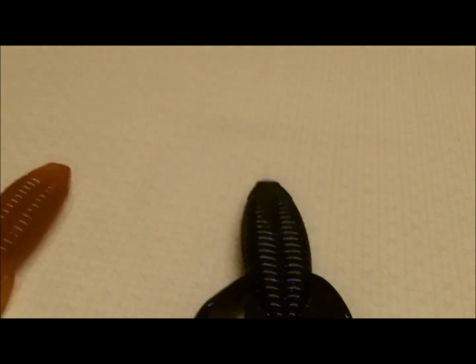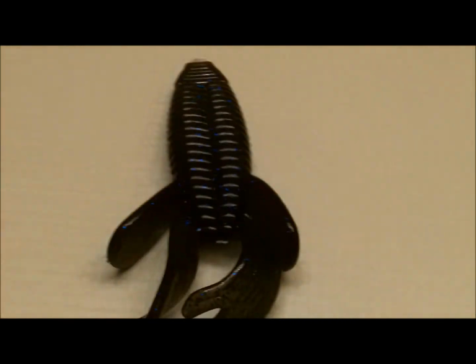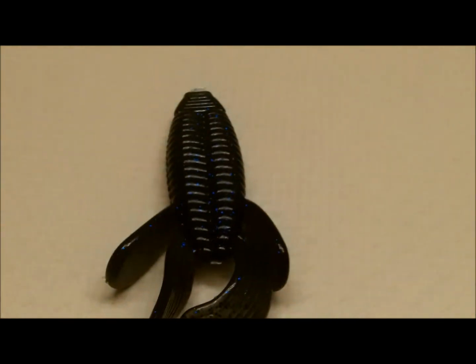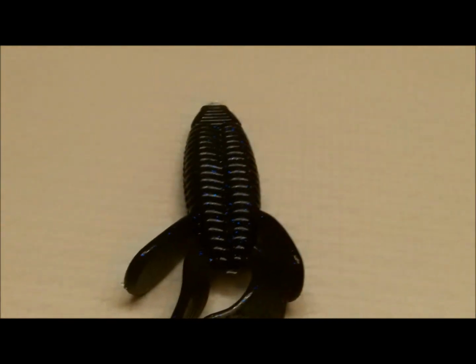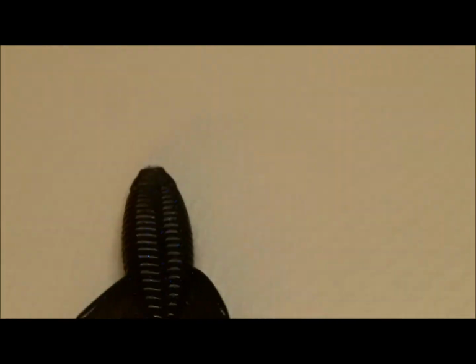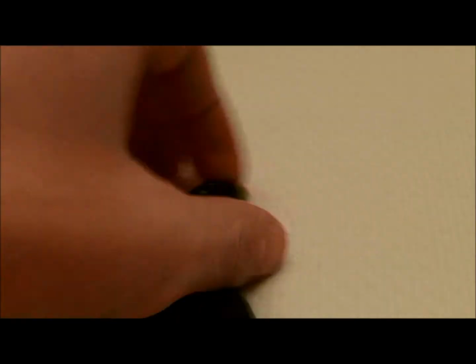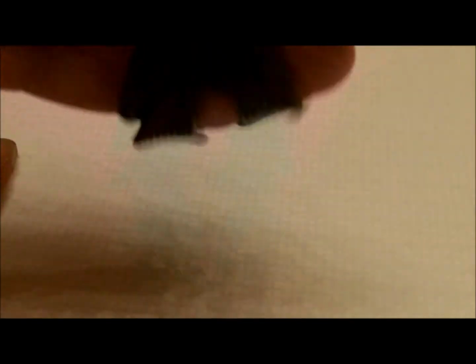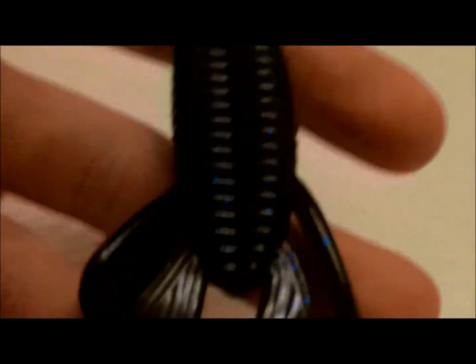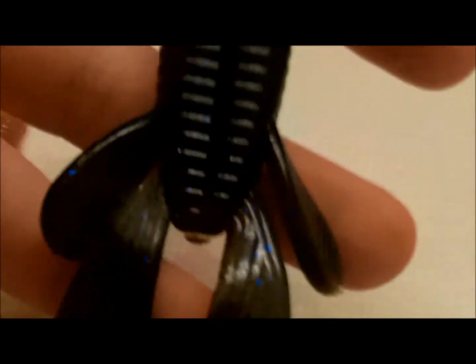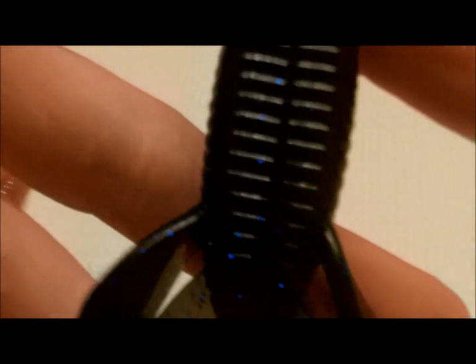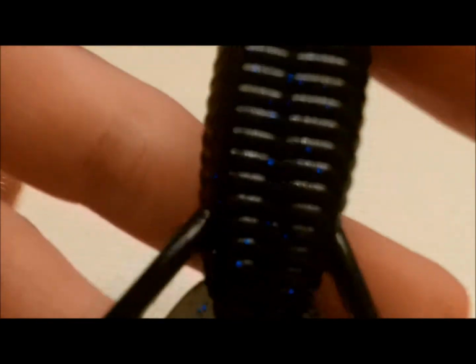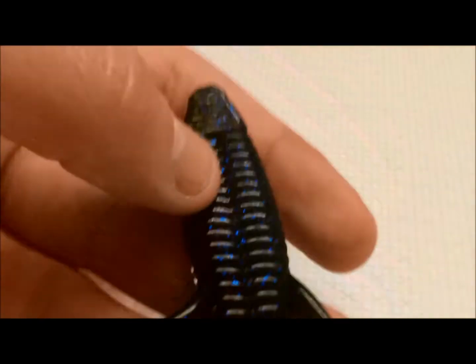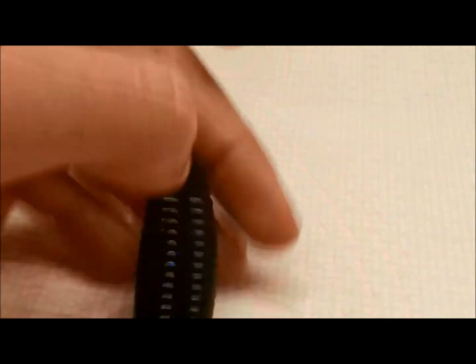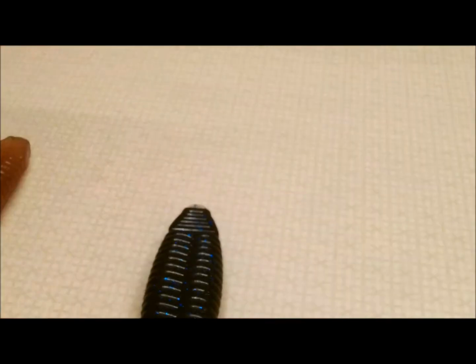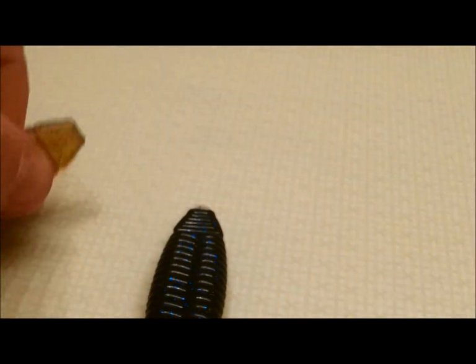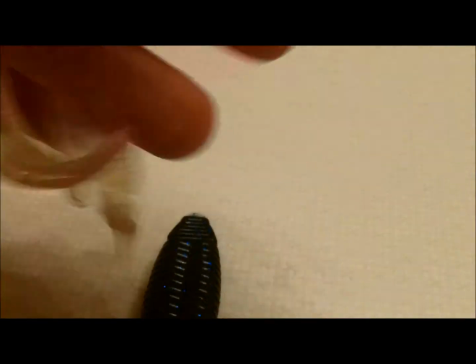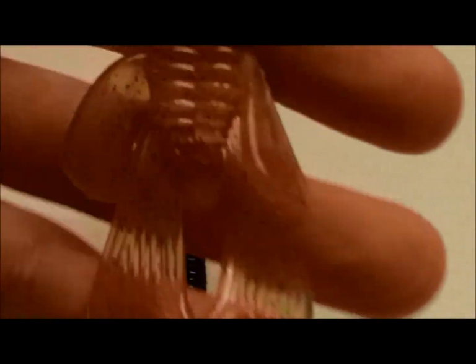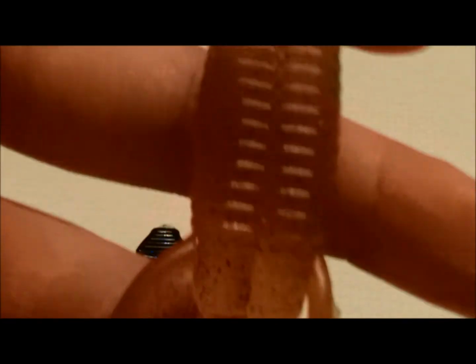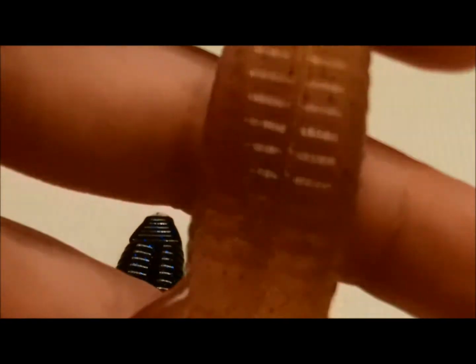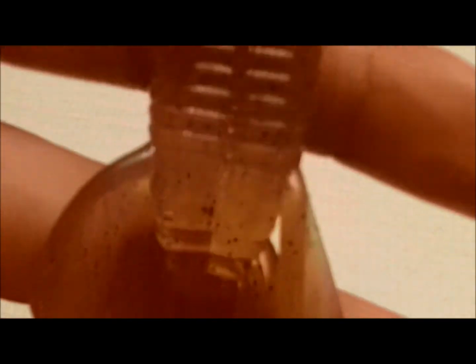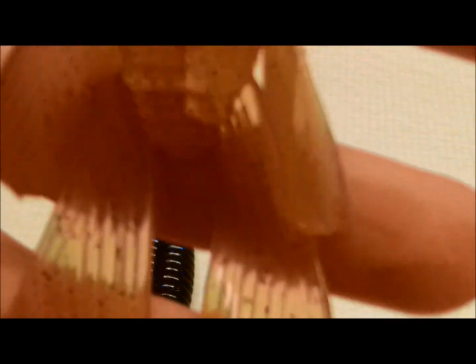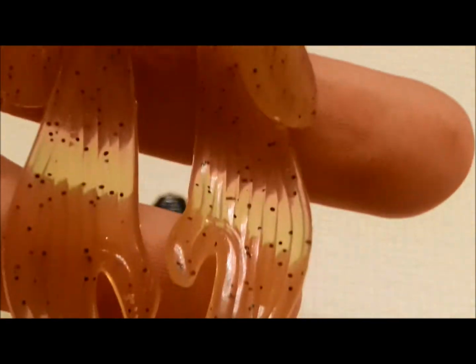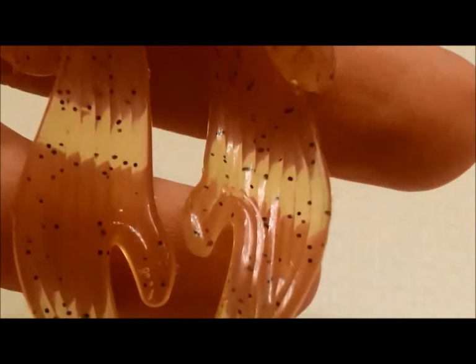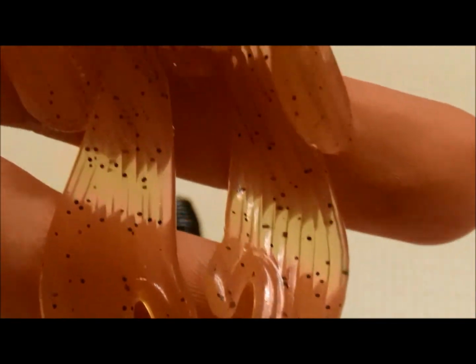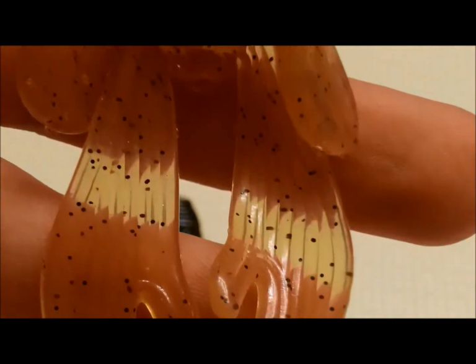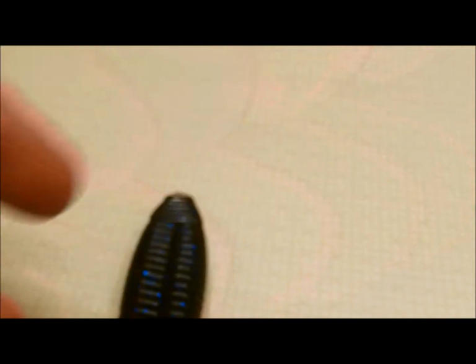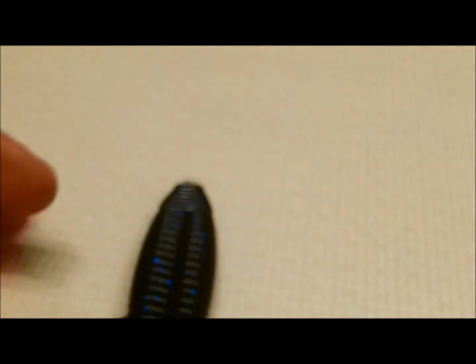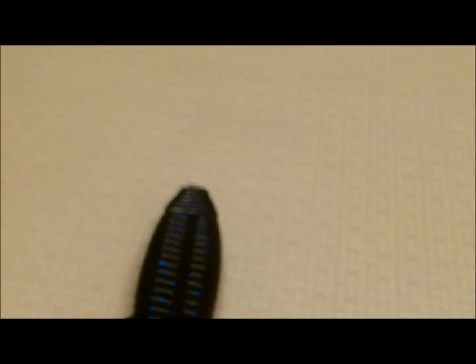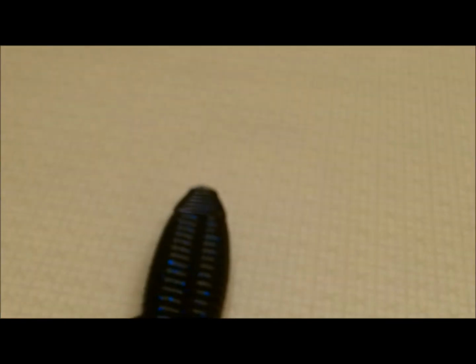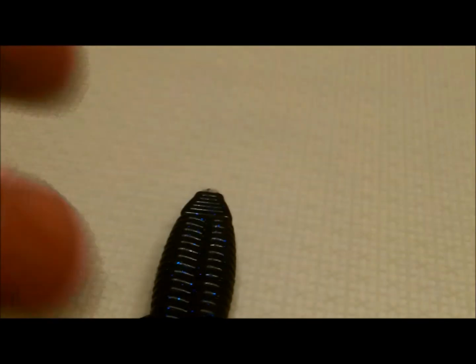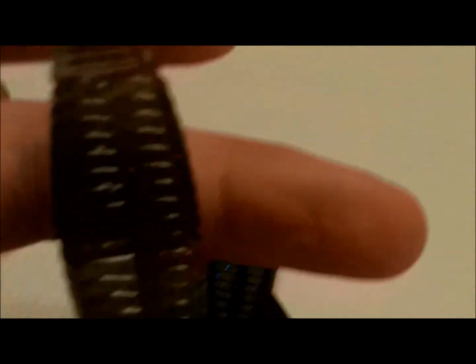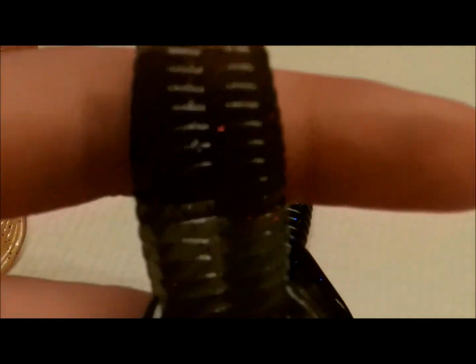I'm going to show you guys a couple ways you can rig this. This is my black and blue color. I have many more colors than just these three, but this is my pumpkin color. And then I got purple smoke.